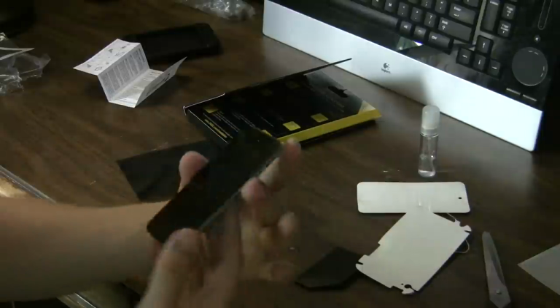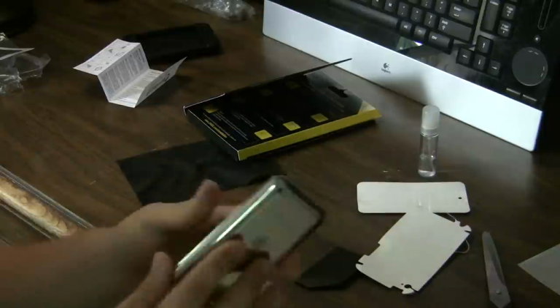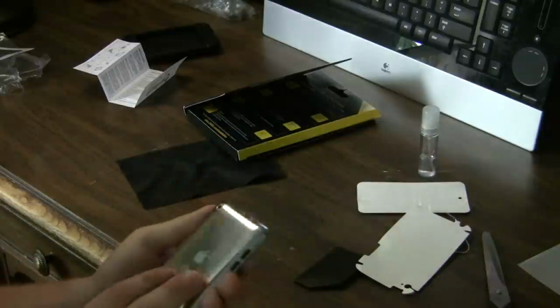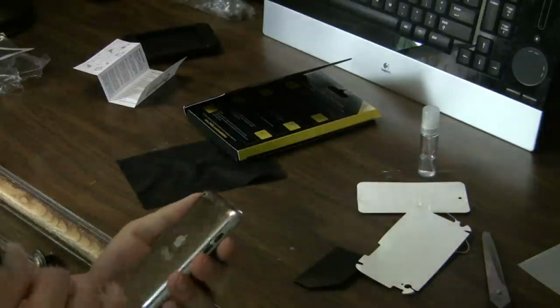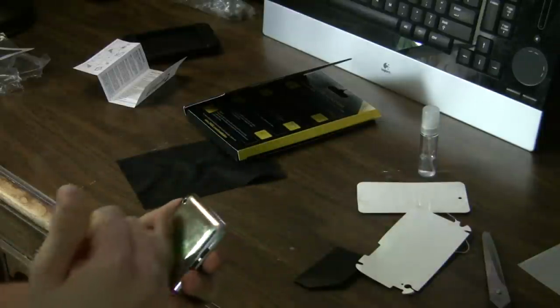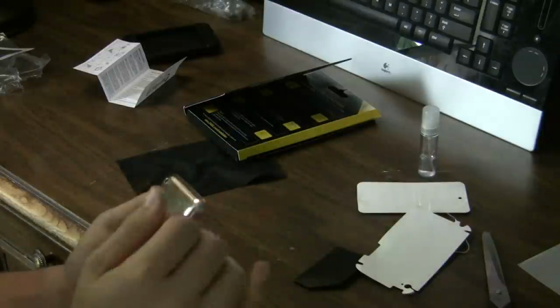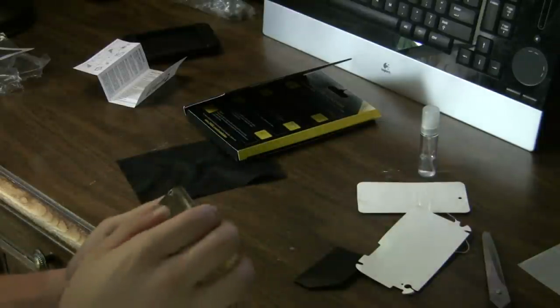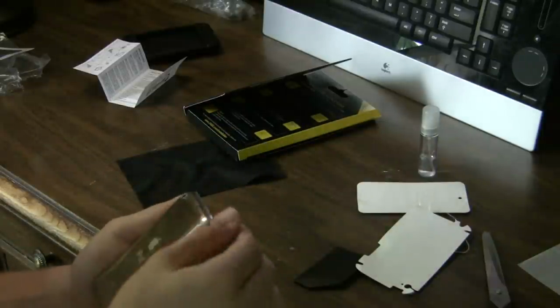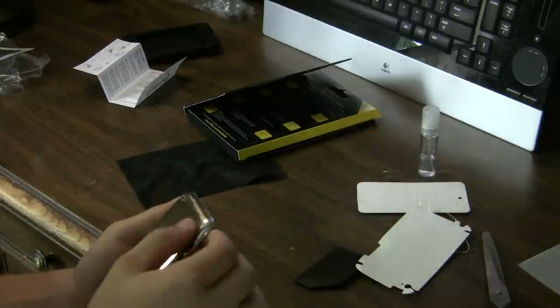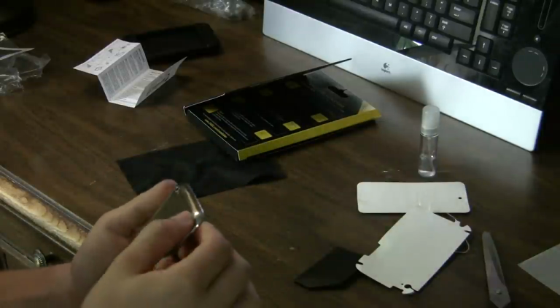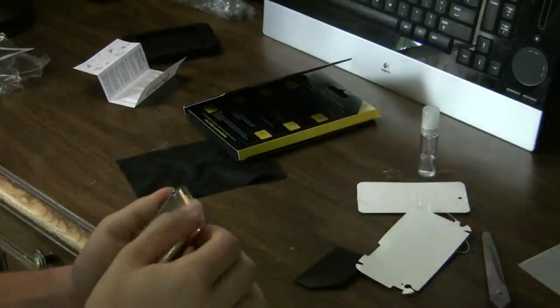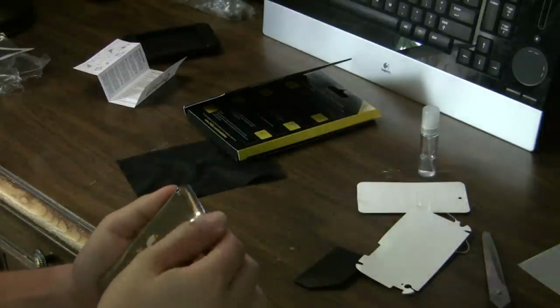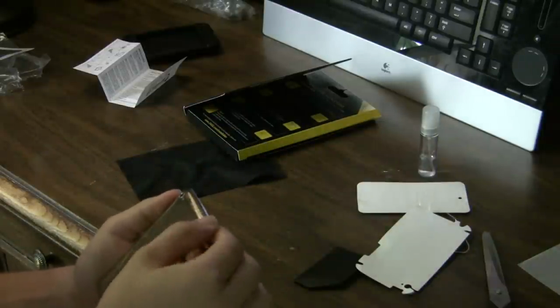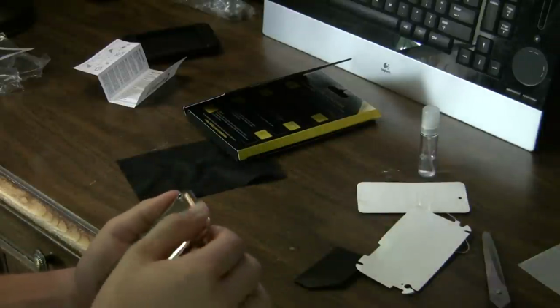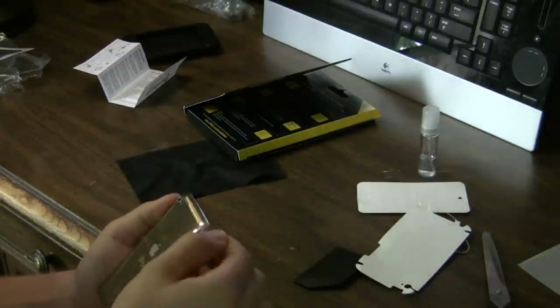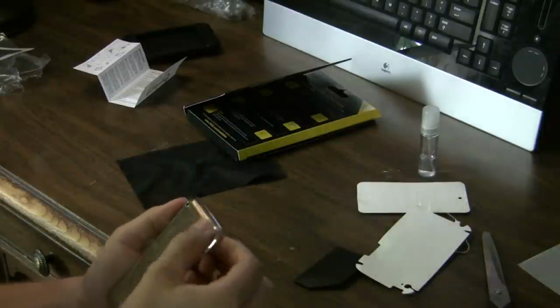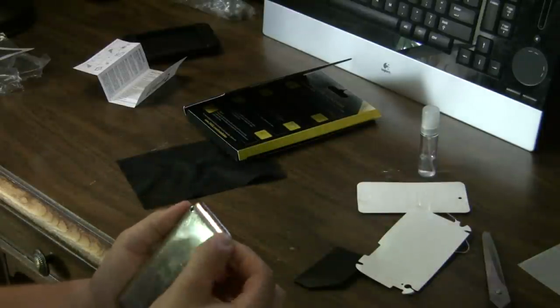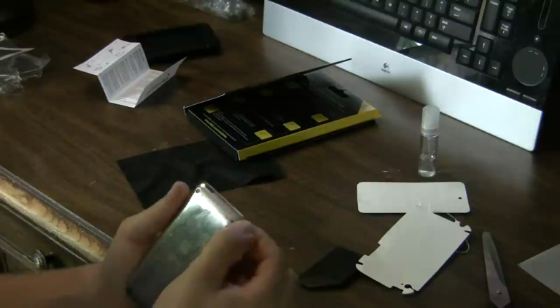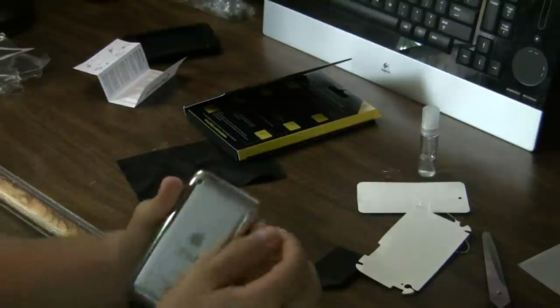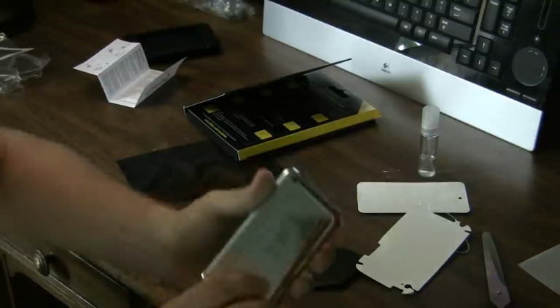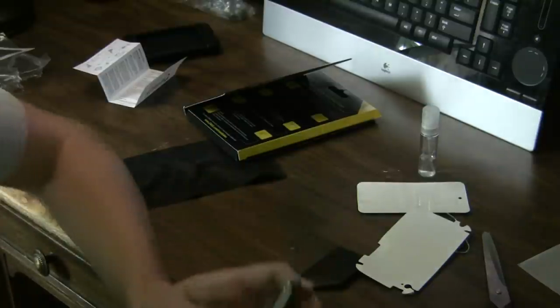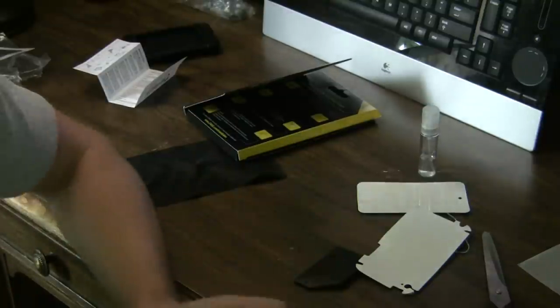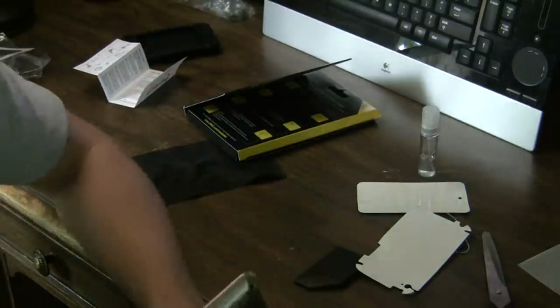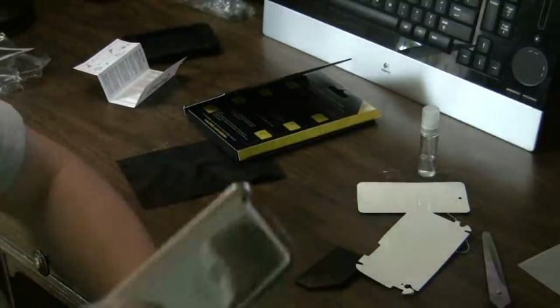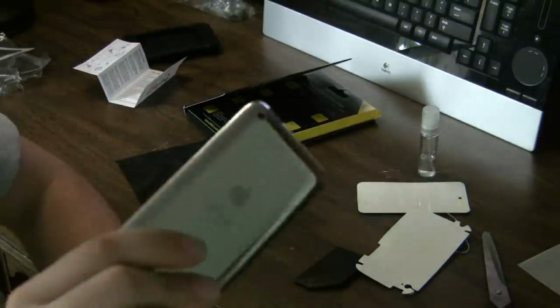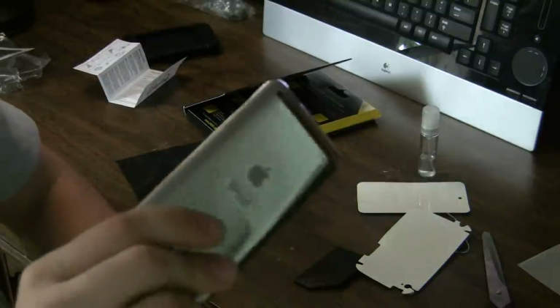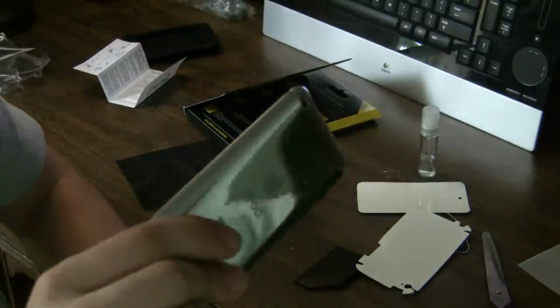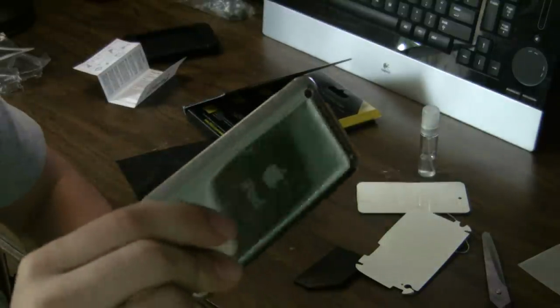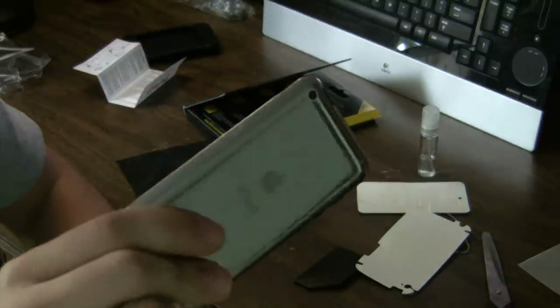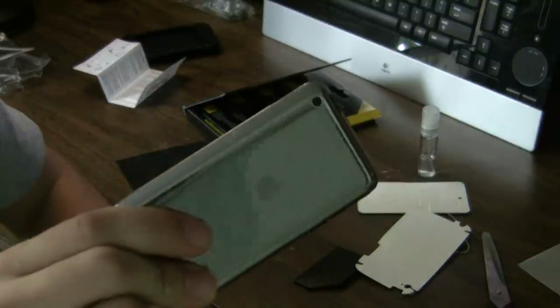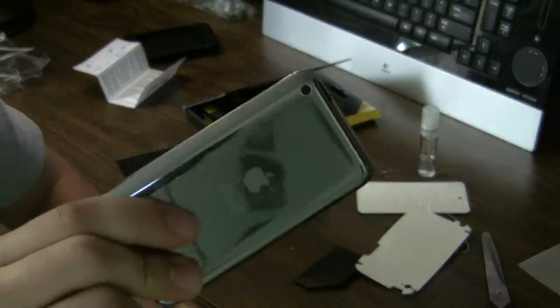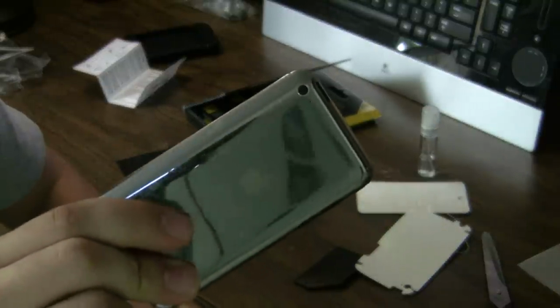I just like it because of the protection. It's not going to scratch the back, so if I ever want to sell it I can just take it off and it'll be like brand new.